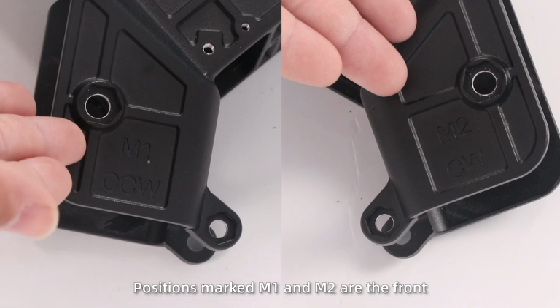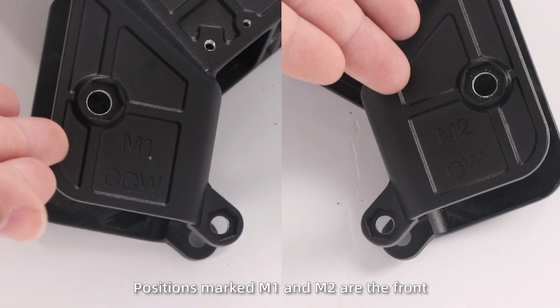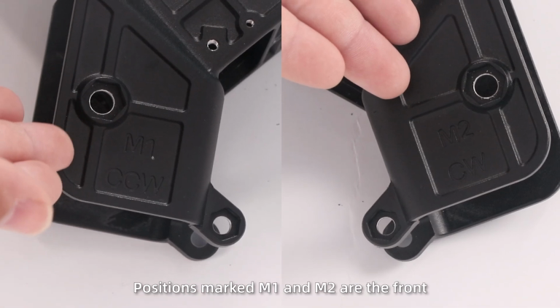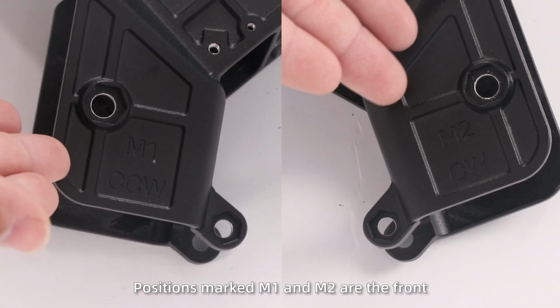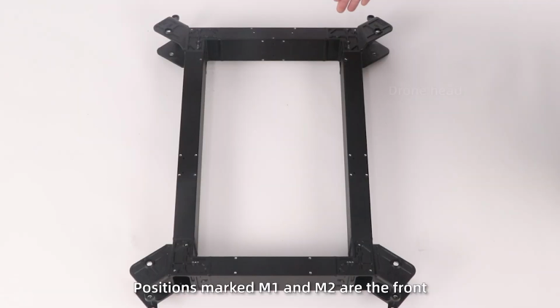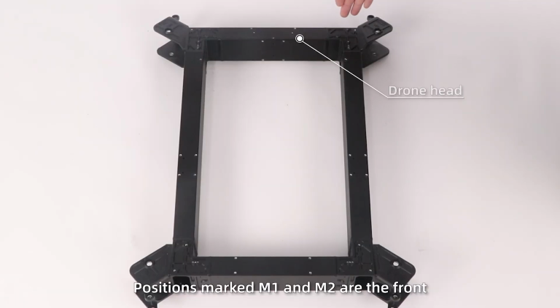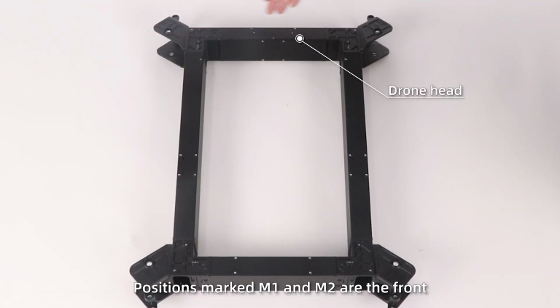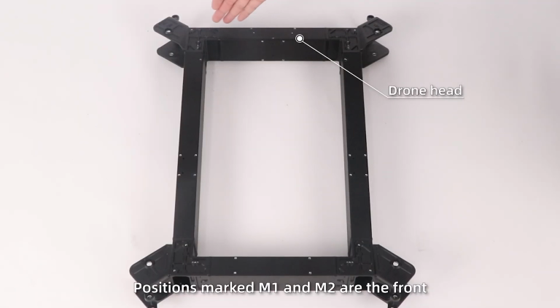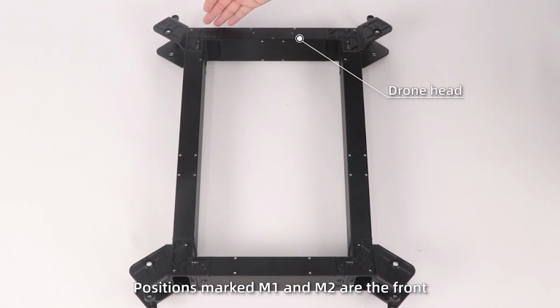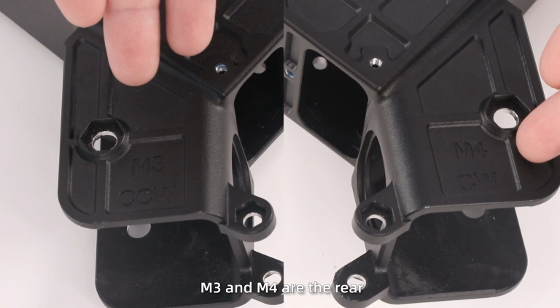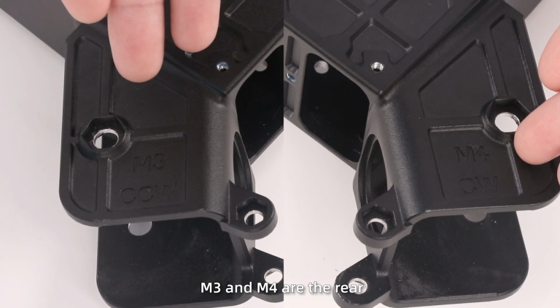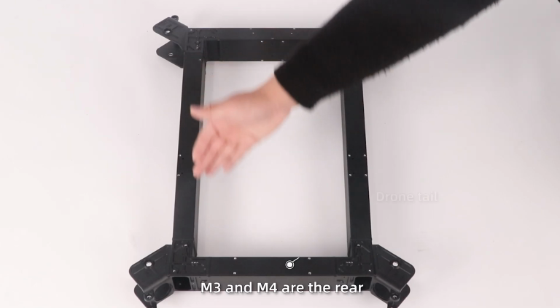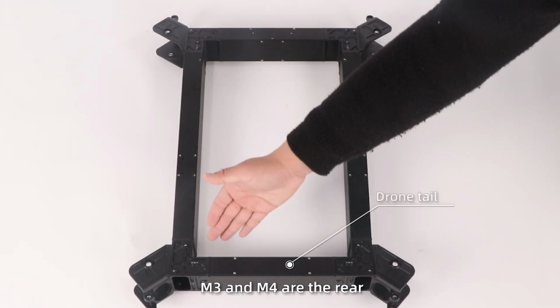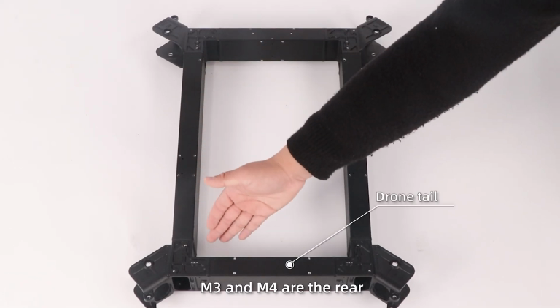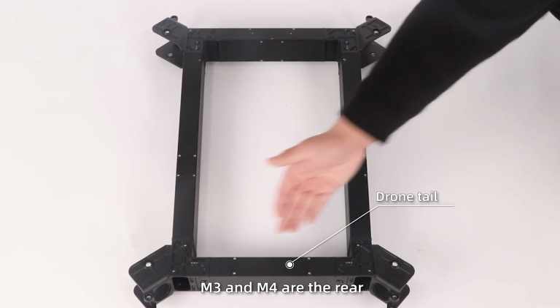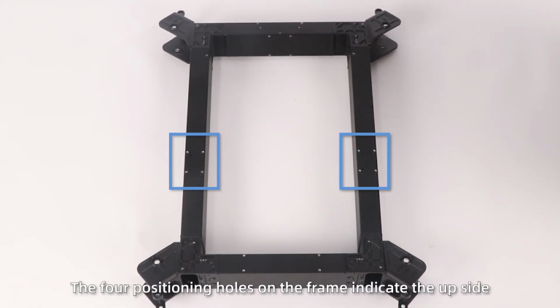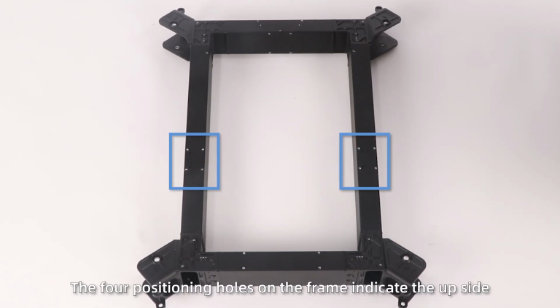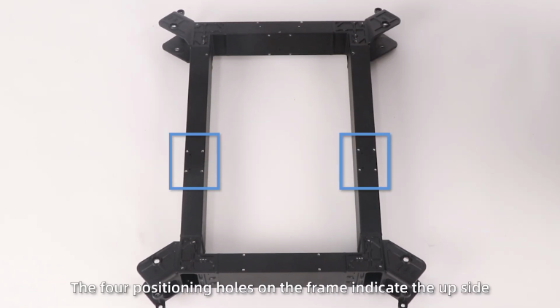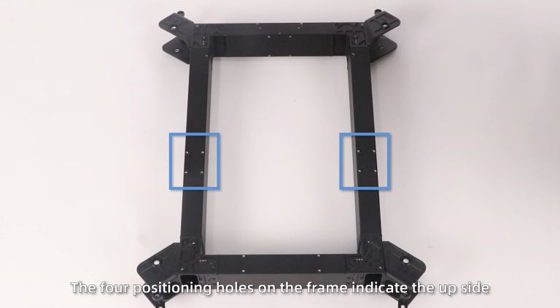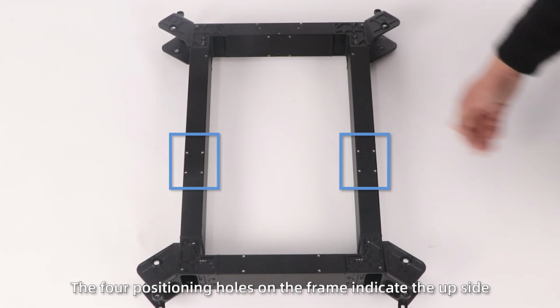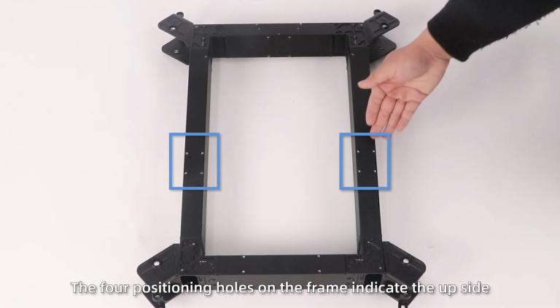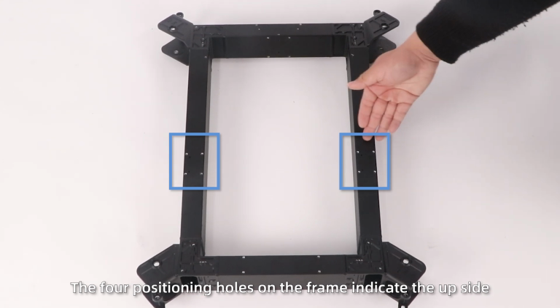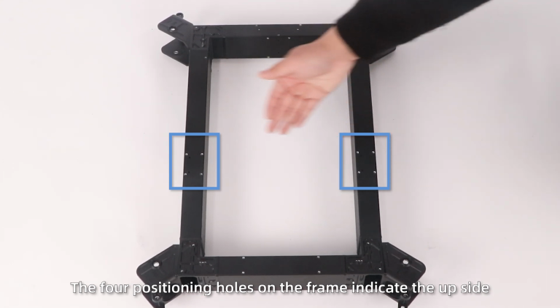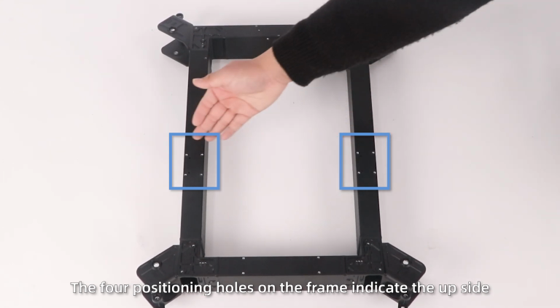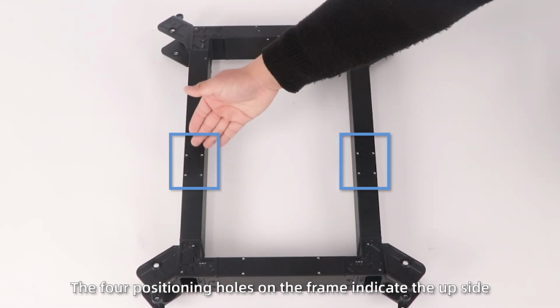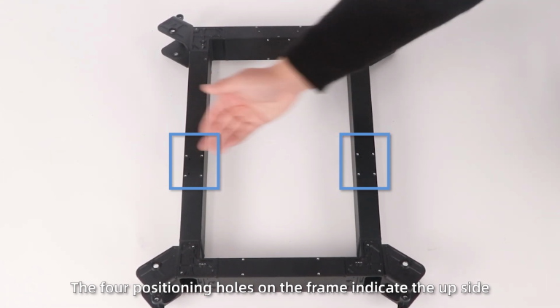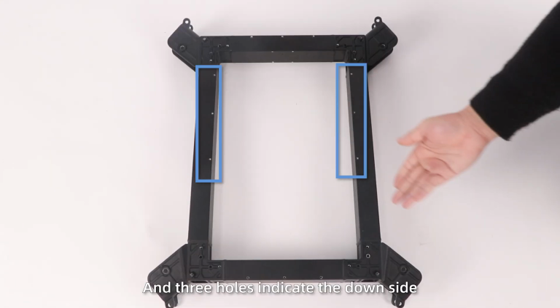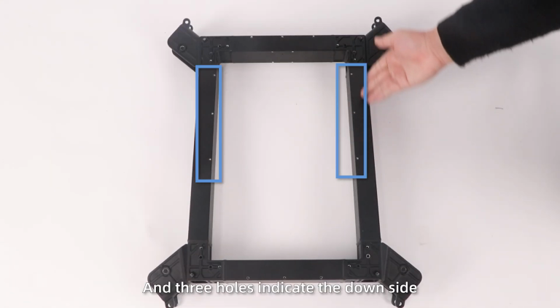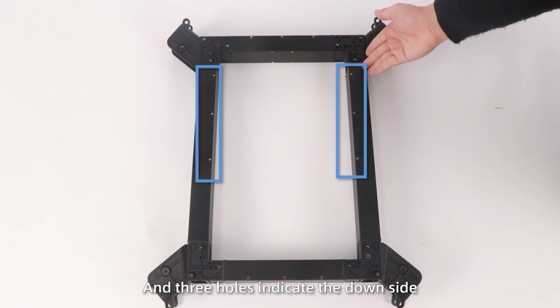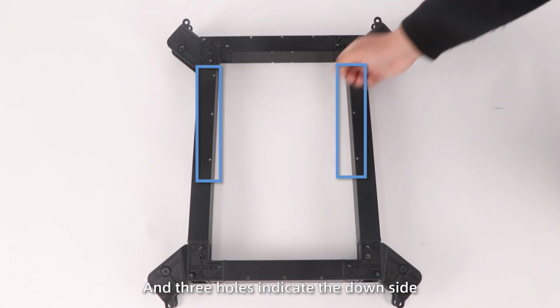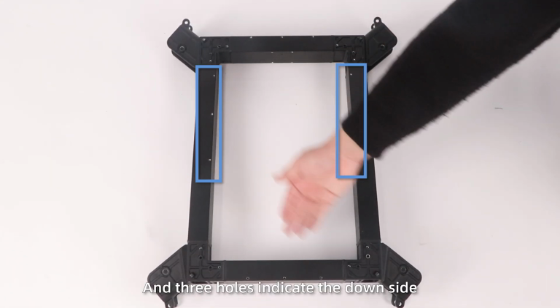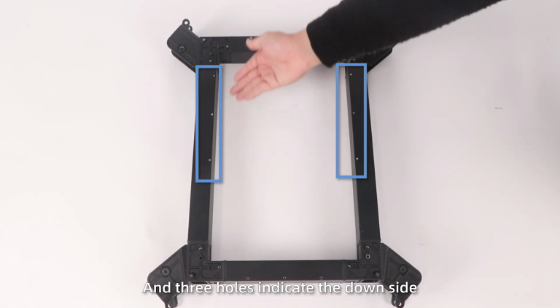Positions marked M1 and M2 are the front; M3 and M4 are the rear. The four position holes on the frame indicate the upside, and three holes indicate the downside.